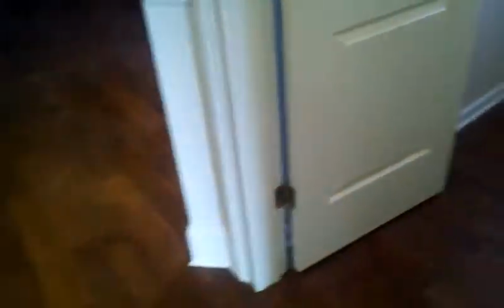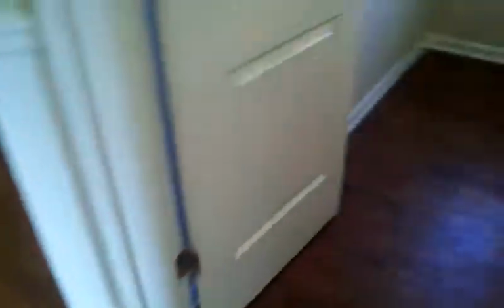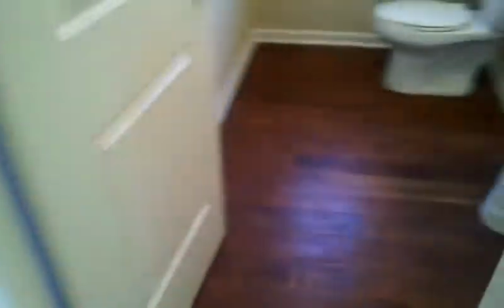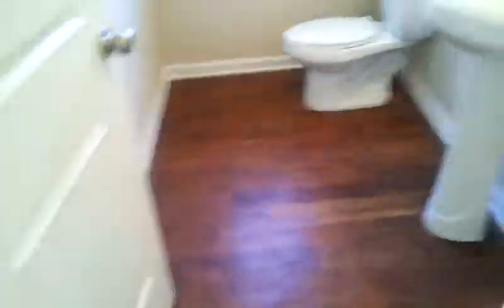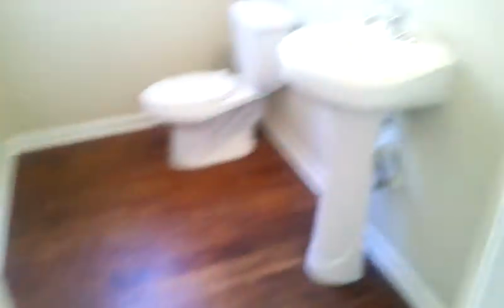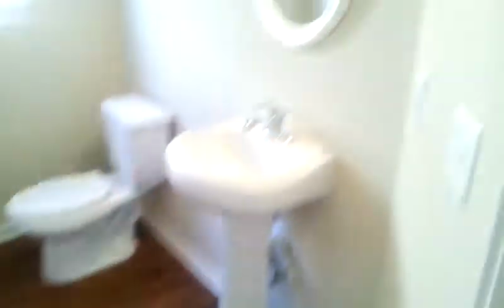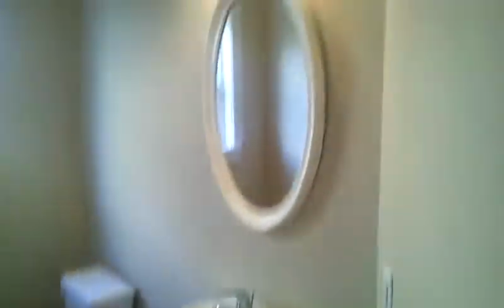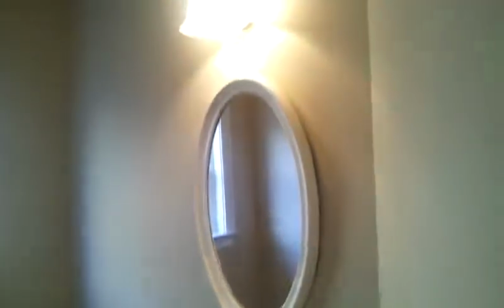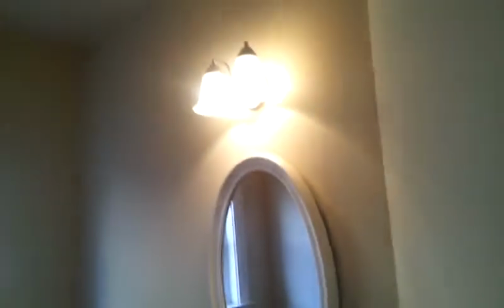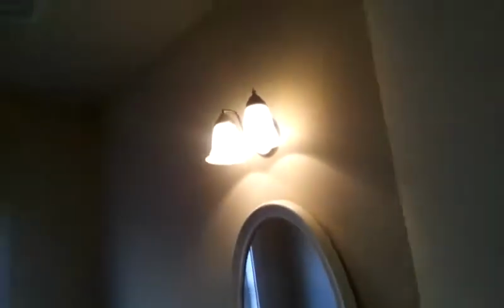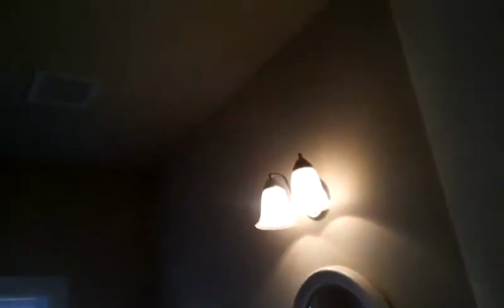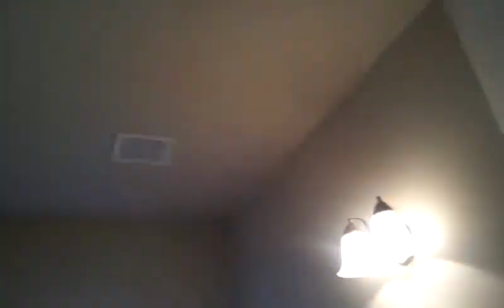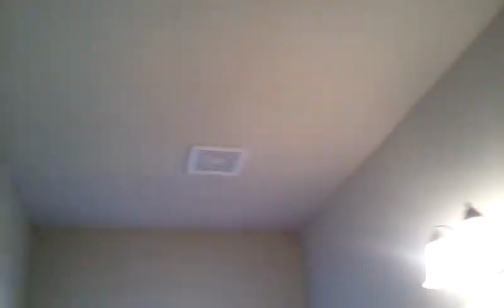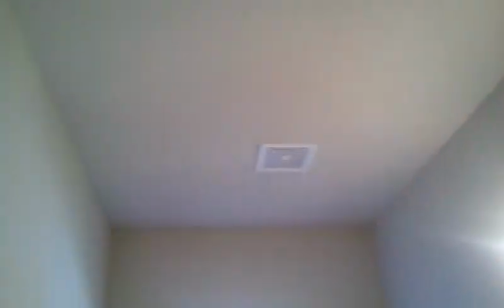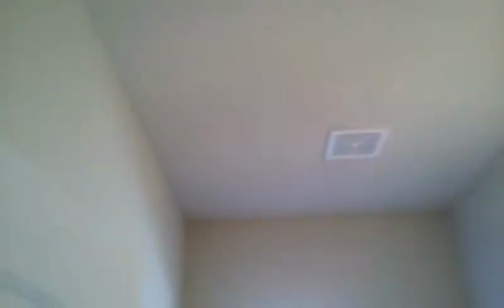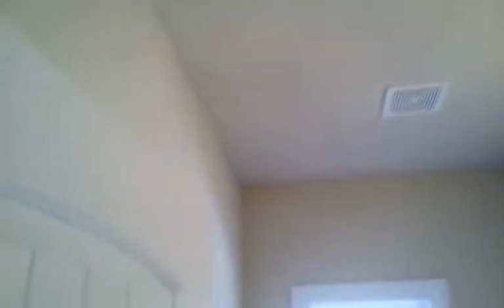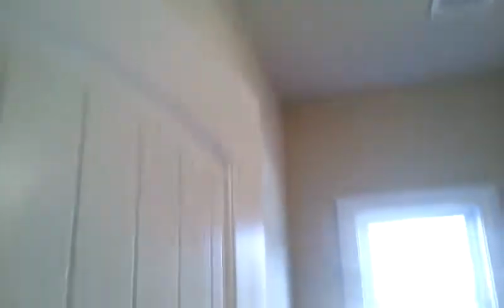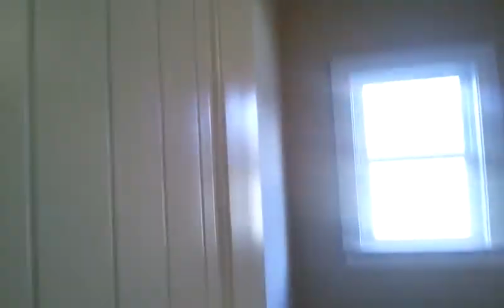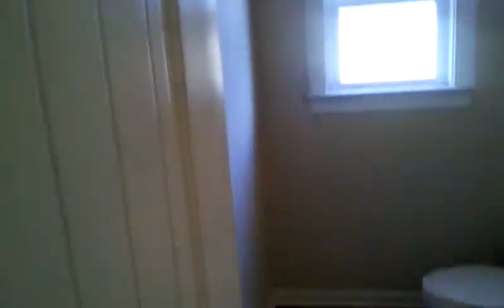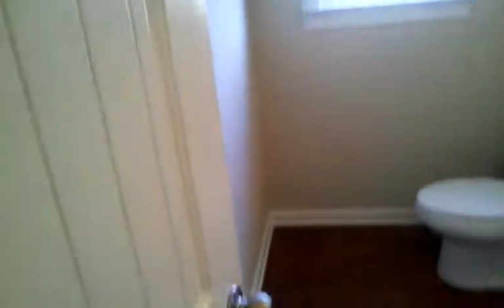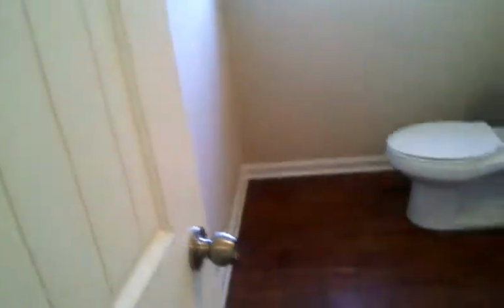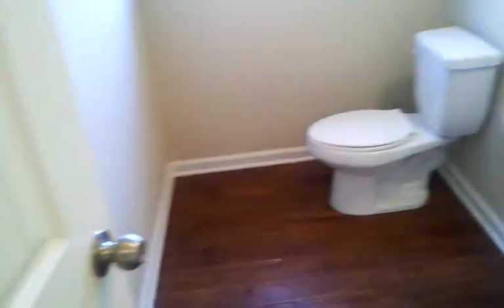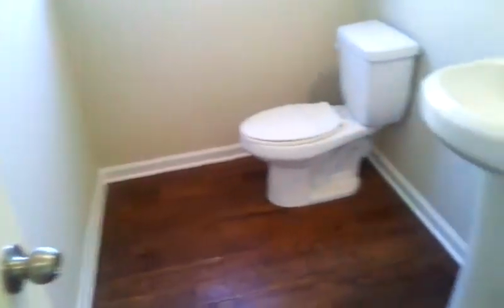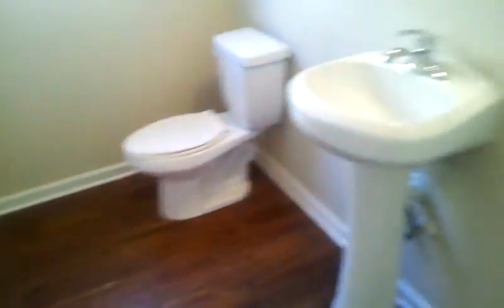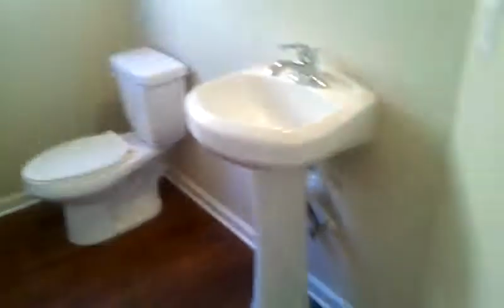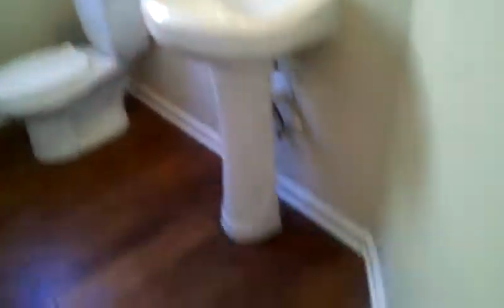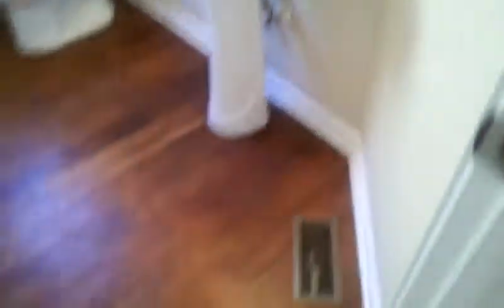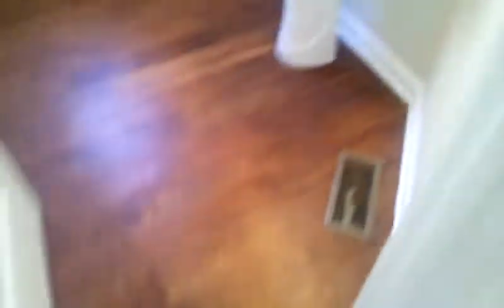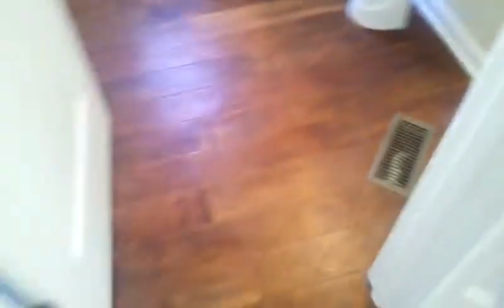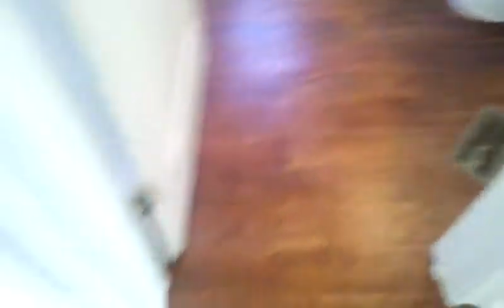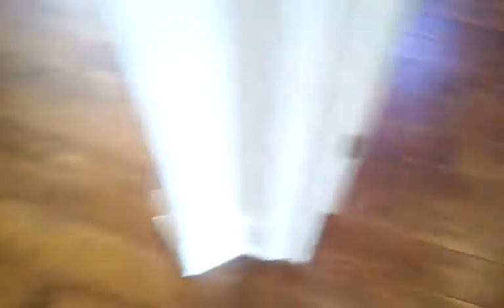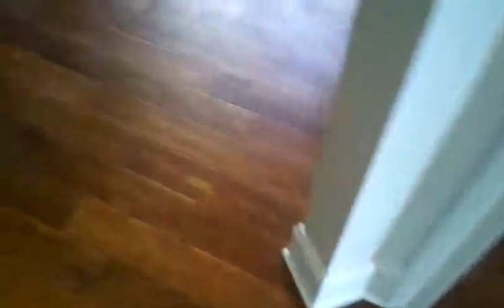We've got a half bath. Fixture, ceiling, commode. Pedestal sink is good. Floors look good.